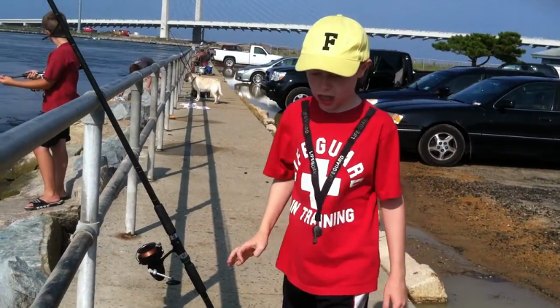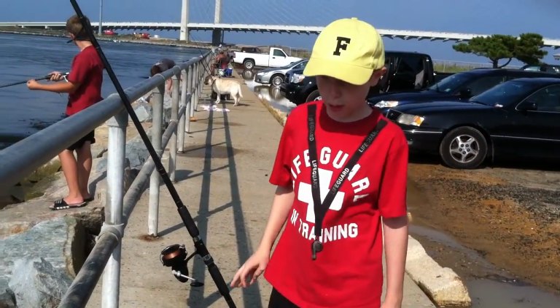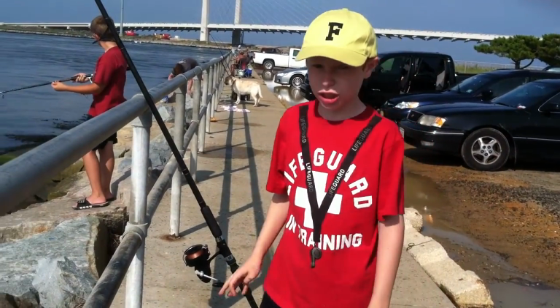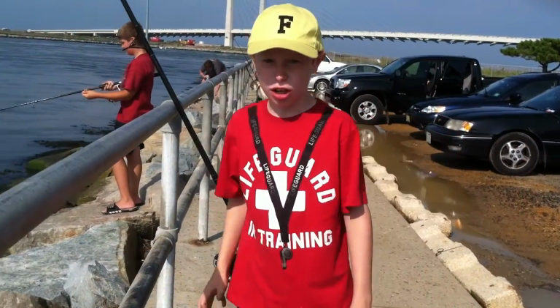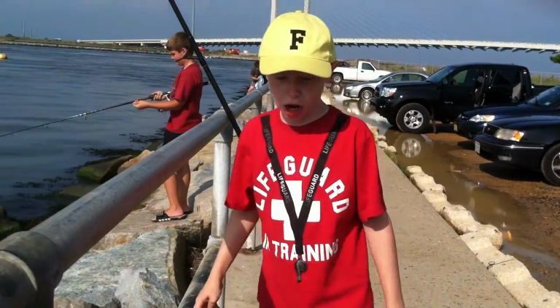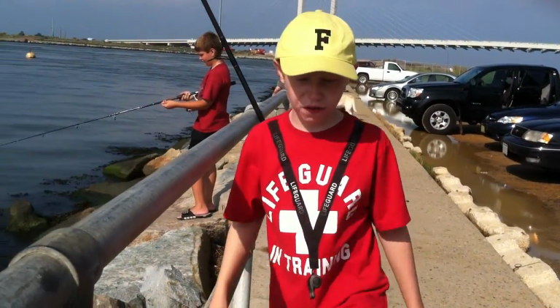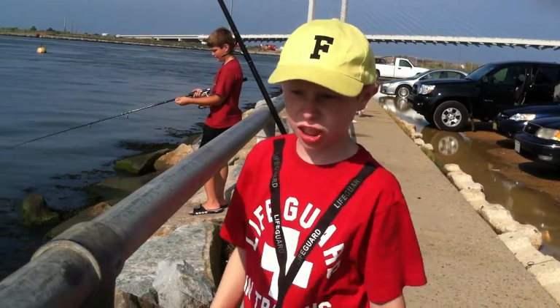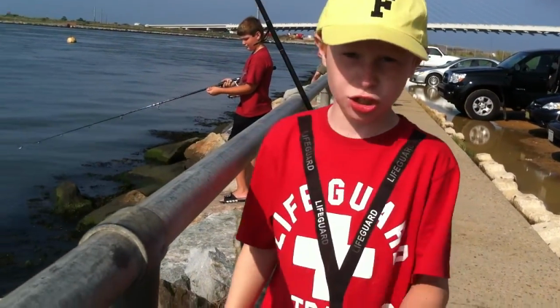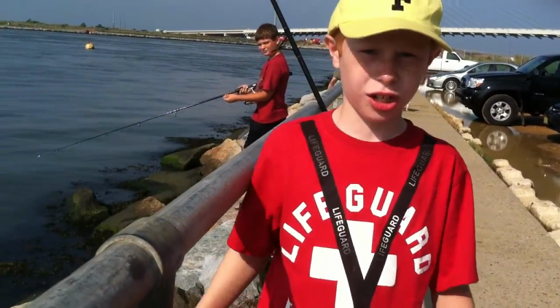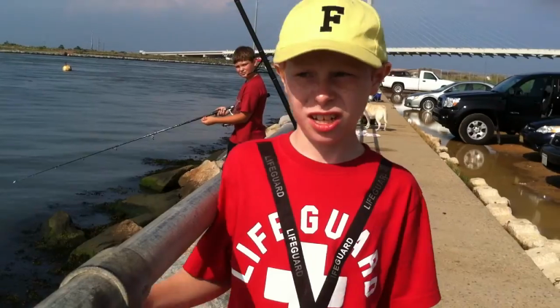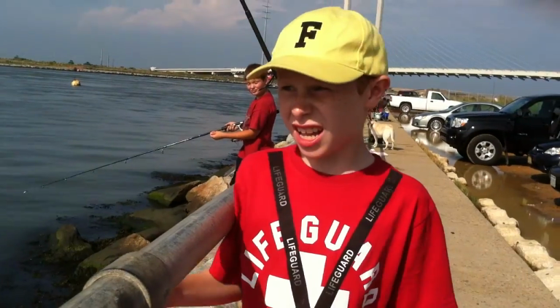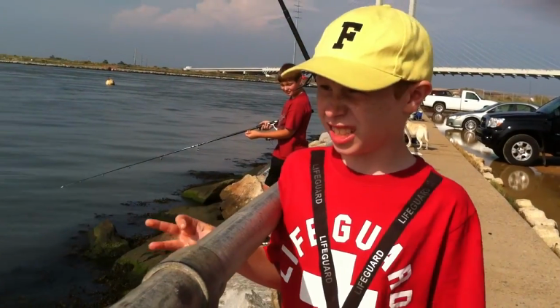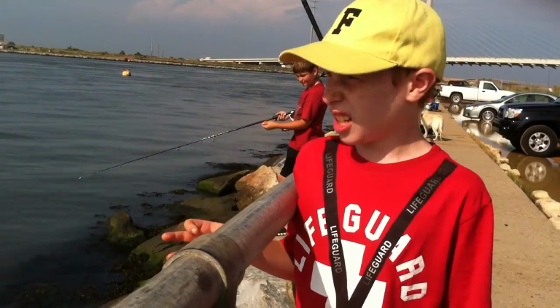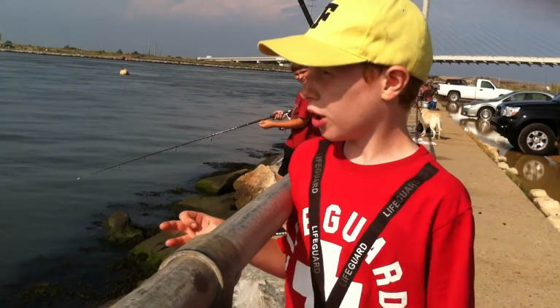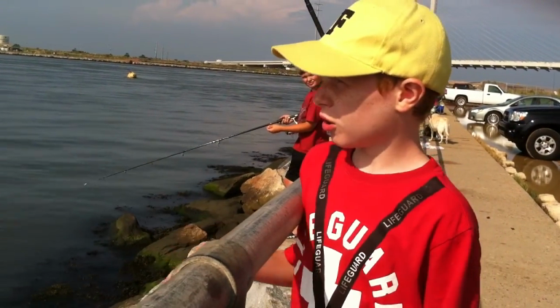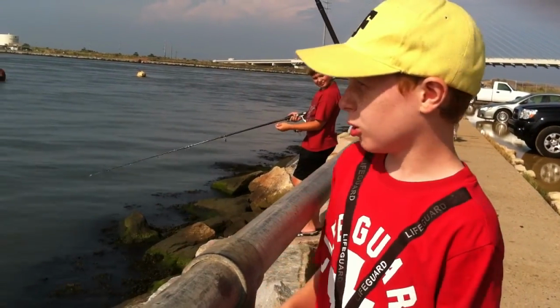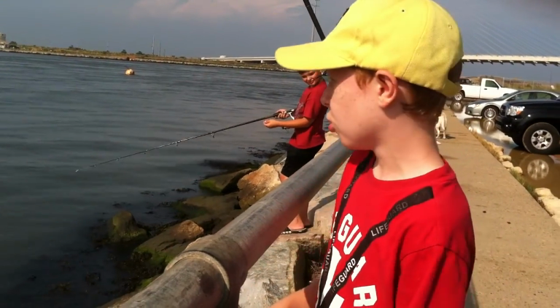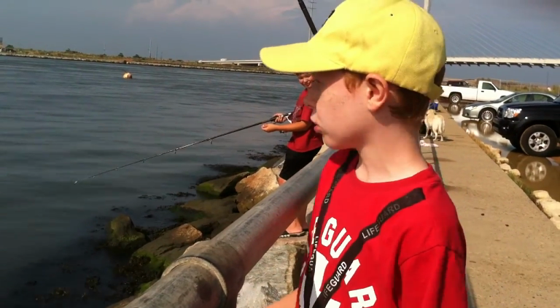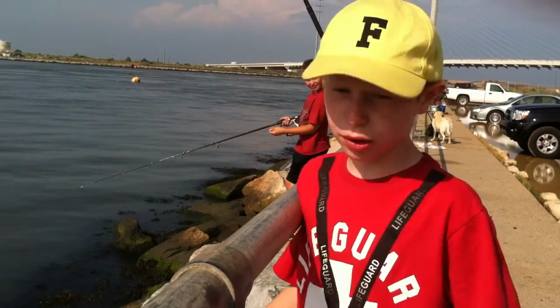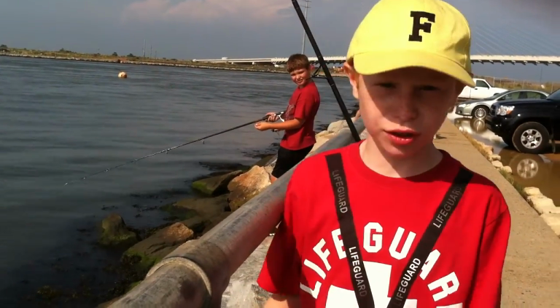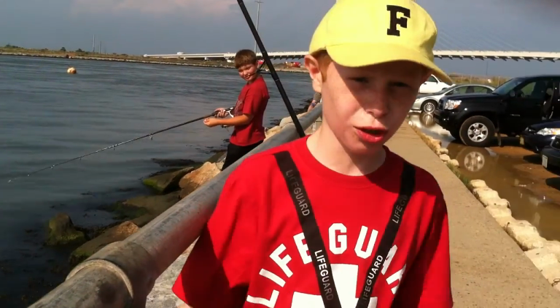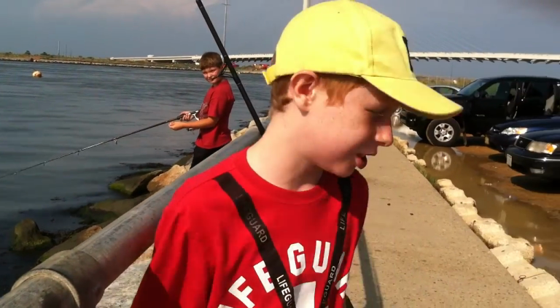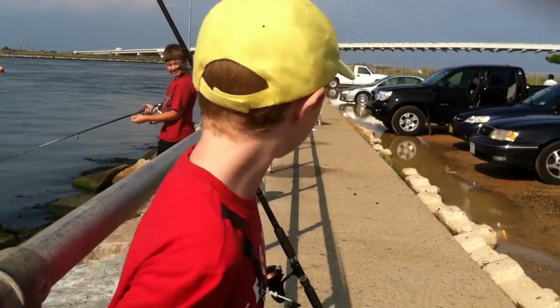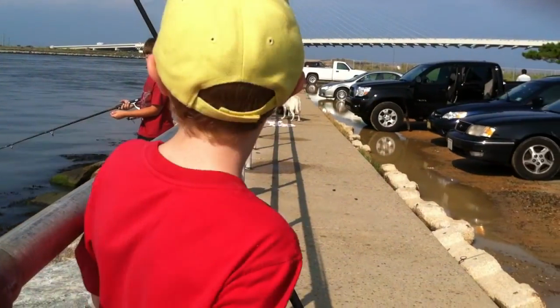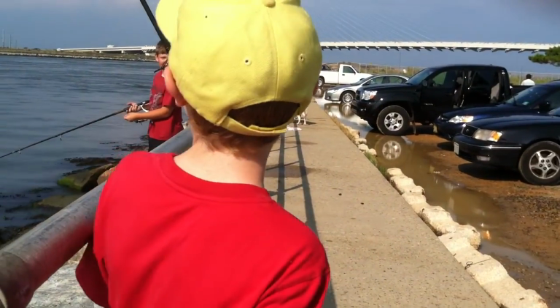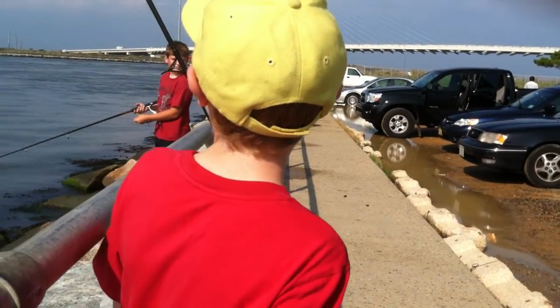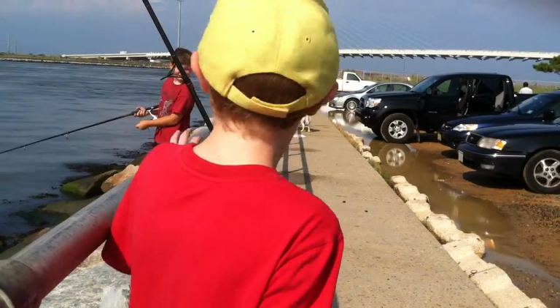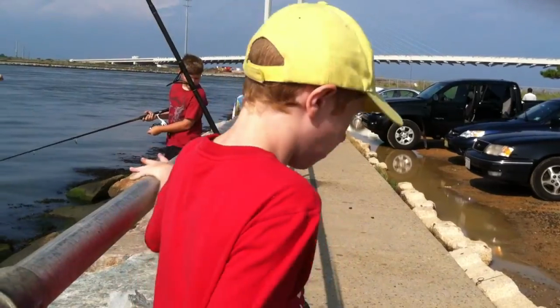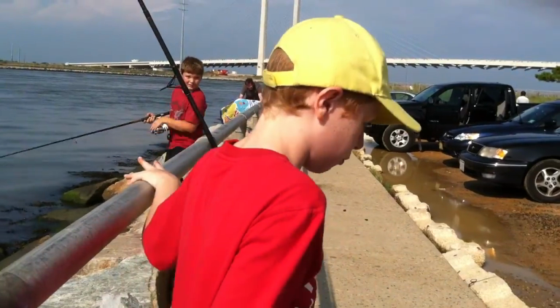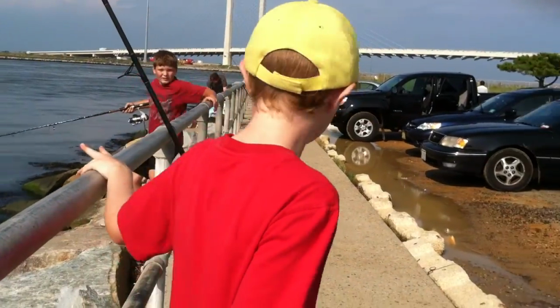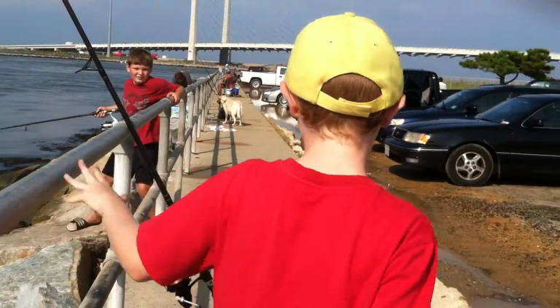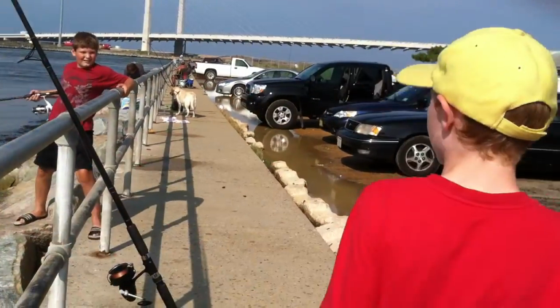Last time I was here, I caught a three-foot sand shark. But they're not doing too well with the blues and fluke this season, so hopefully we'll get some nice croakers.